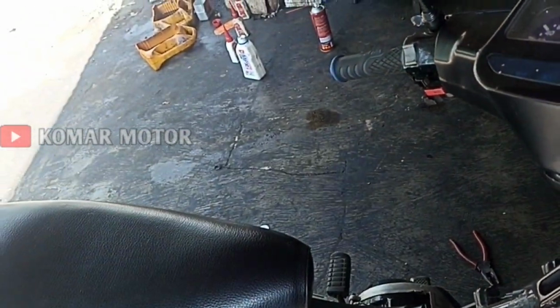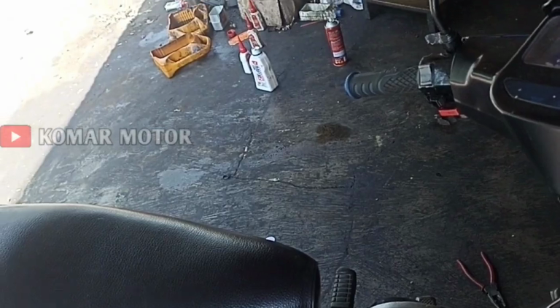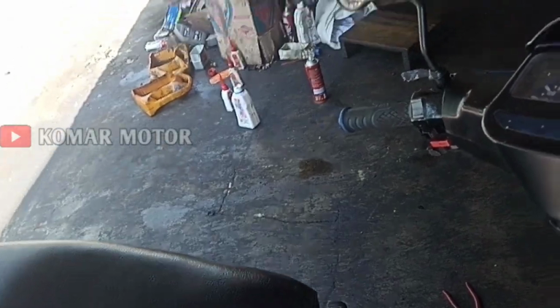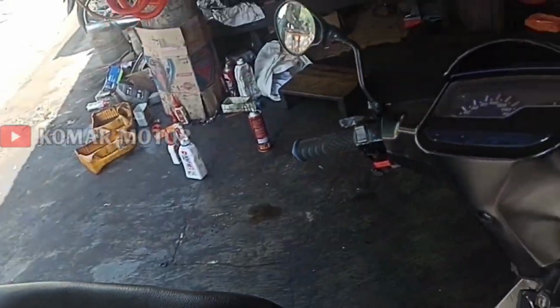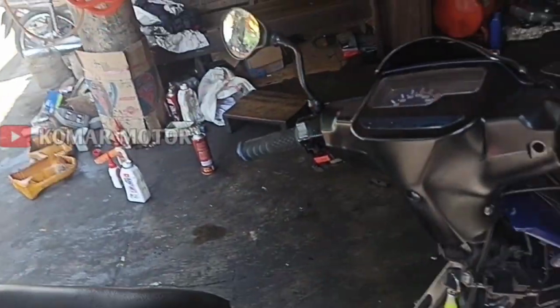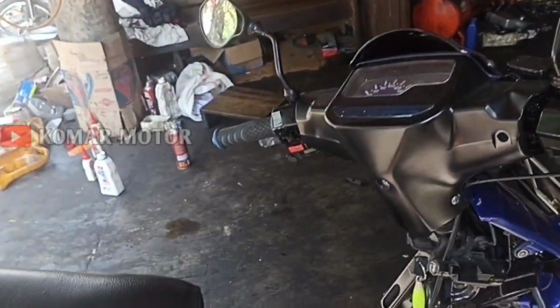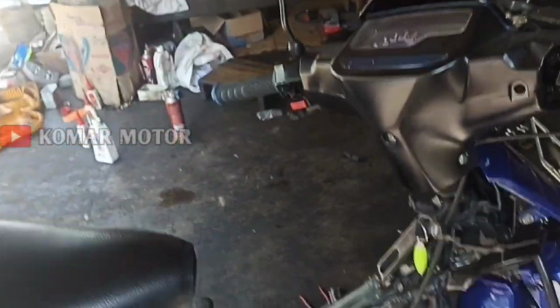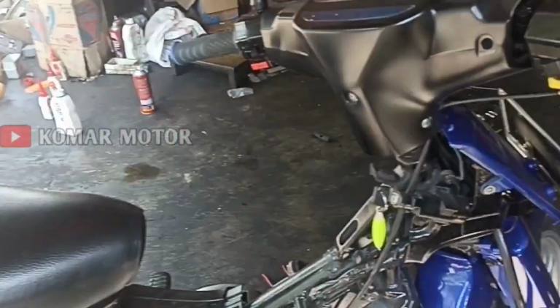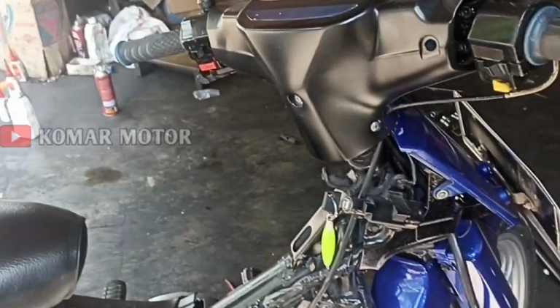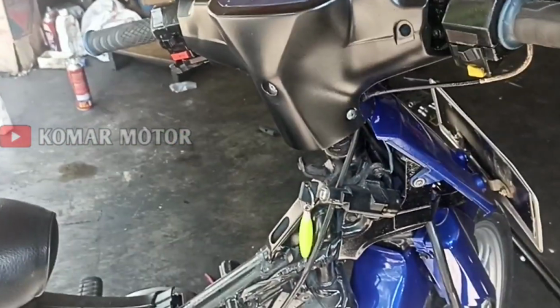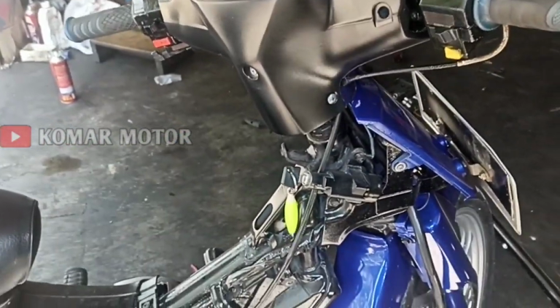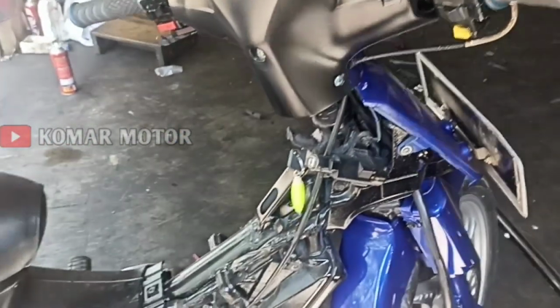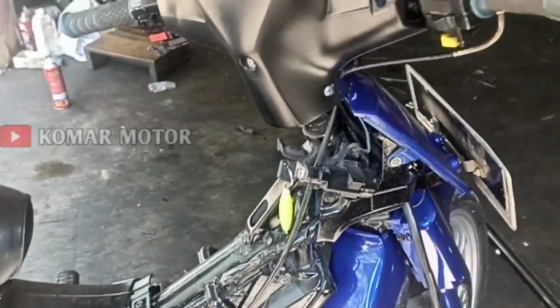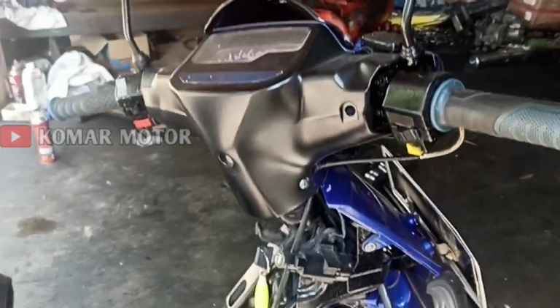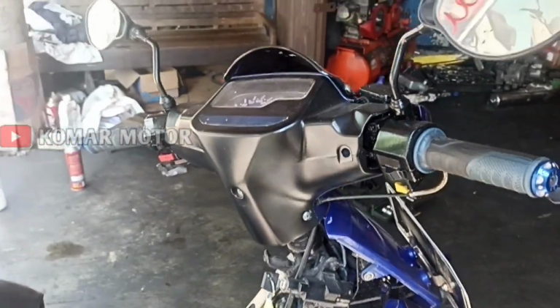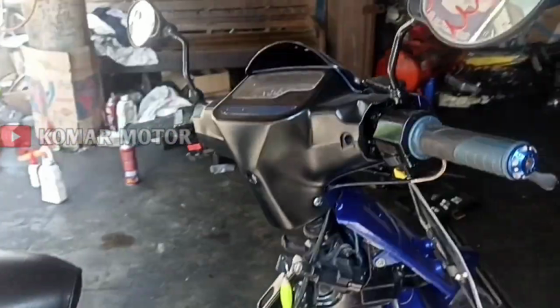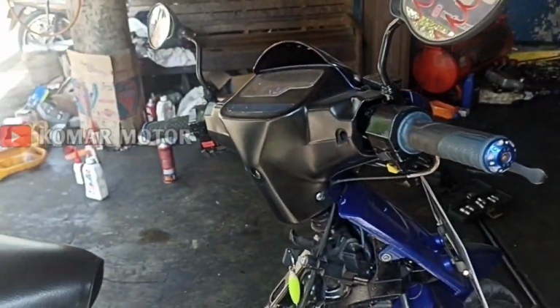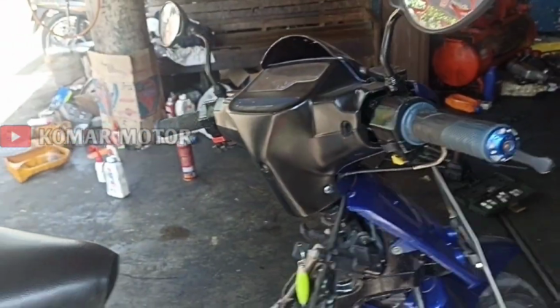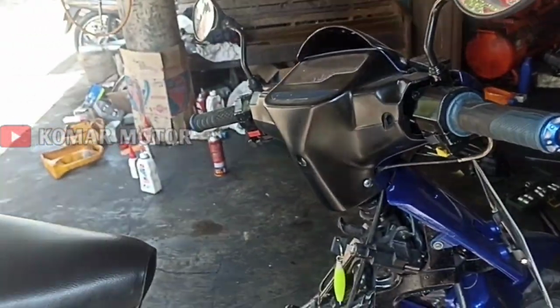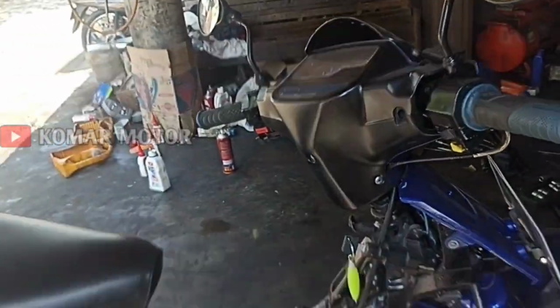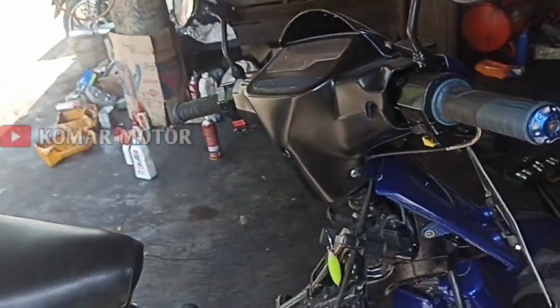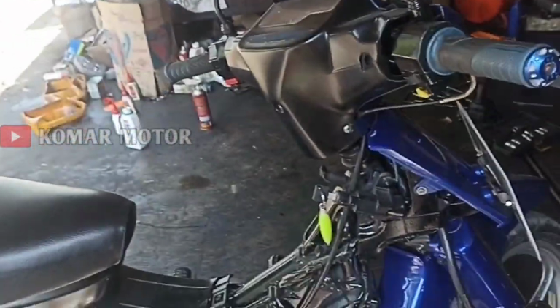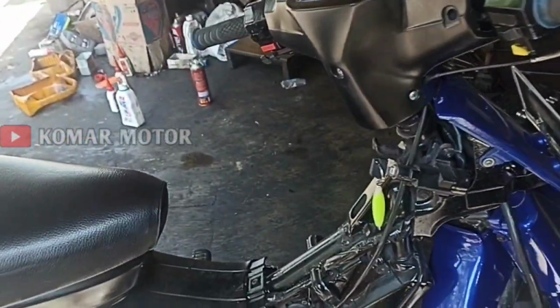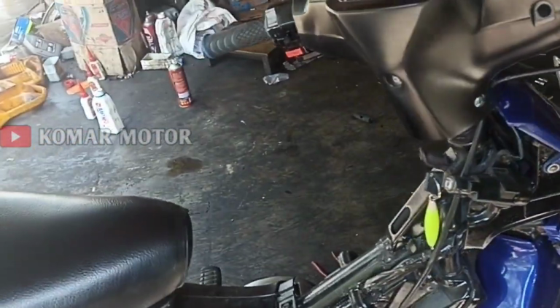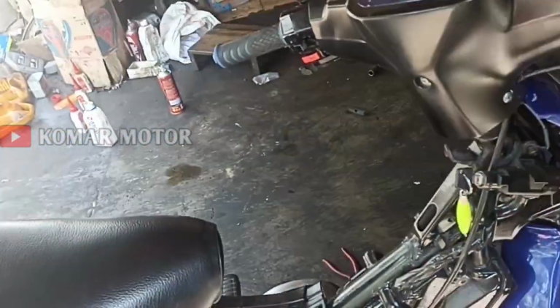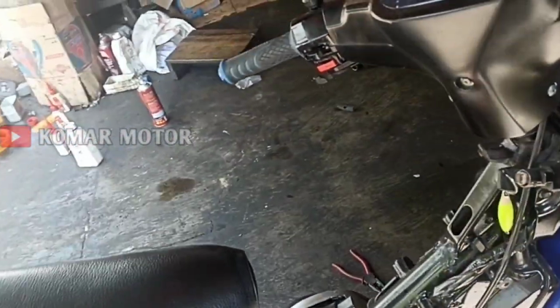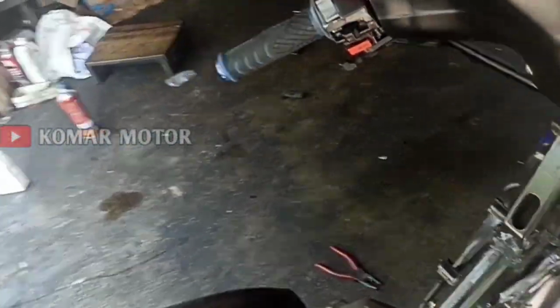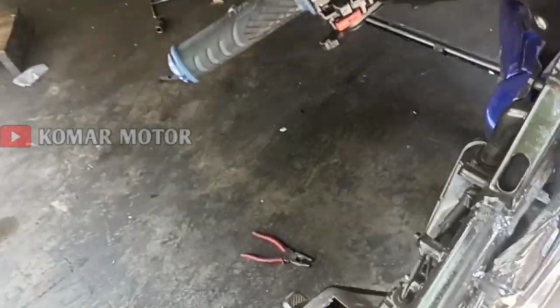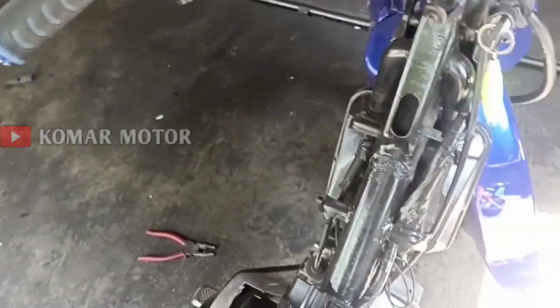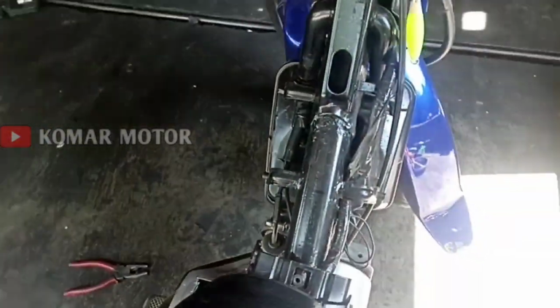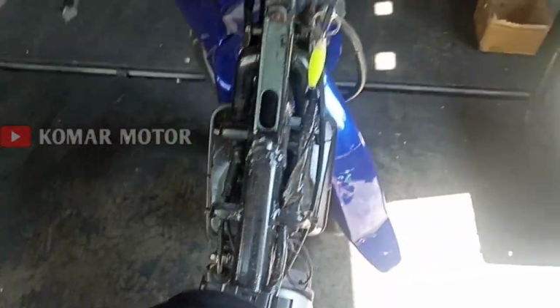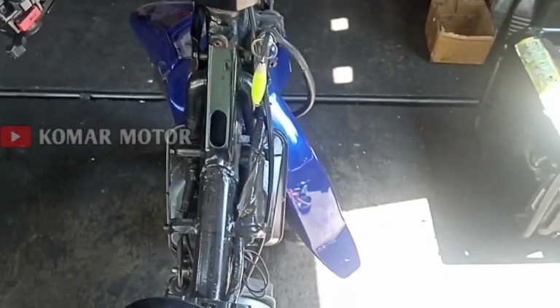Halo, Assalamu'alaikum warahmatullahi wabarakatuh. Motor F1ZR ini 3 spul, terakhirnya berbet ya. Dan kalau diselah, dia nendang.